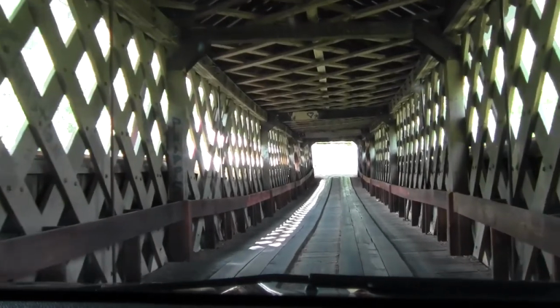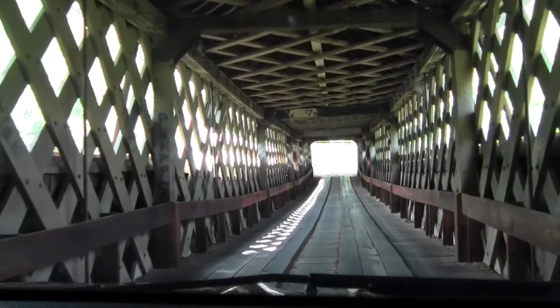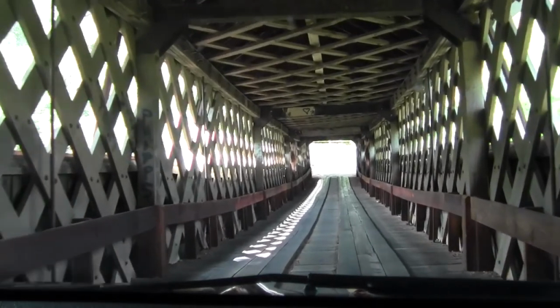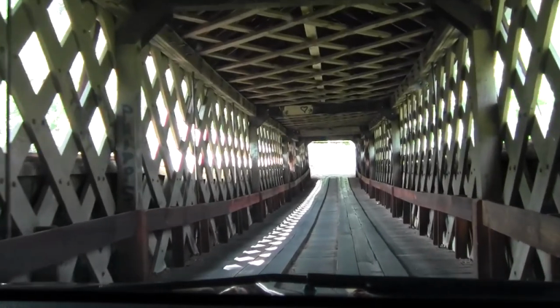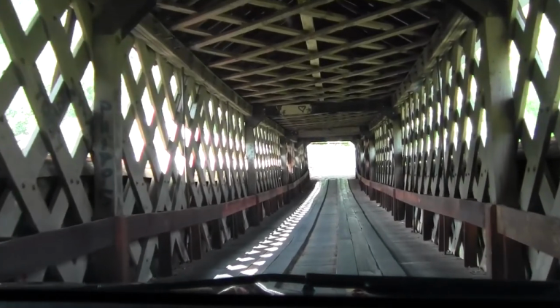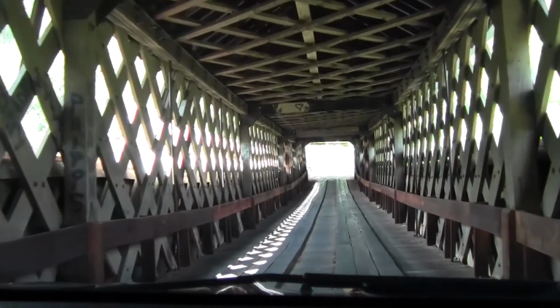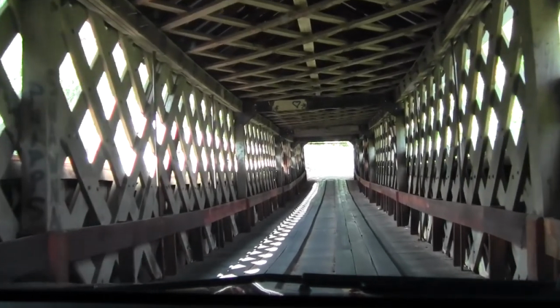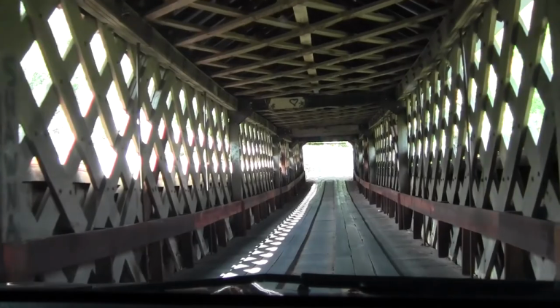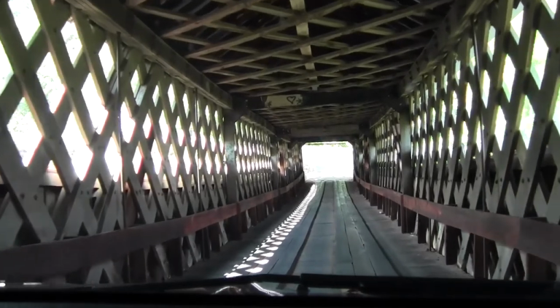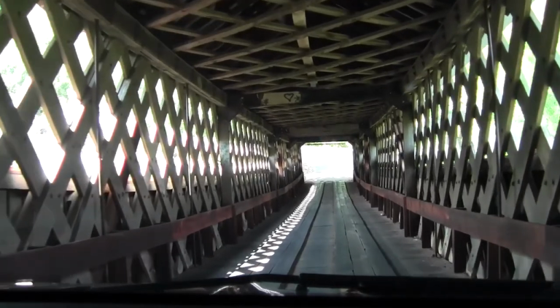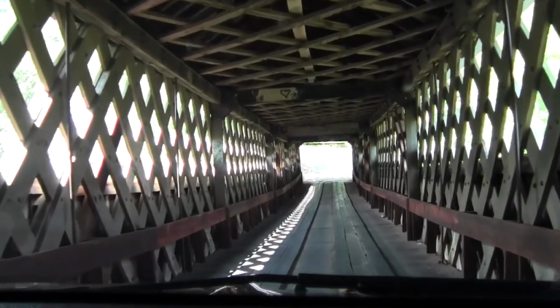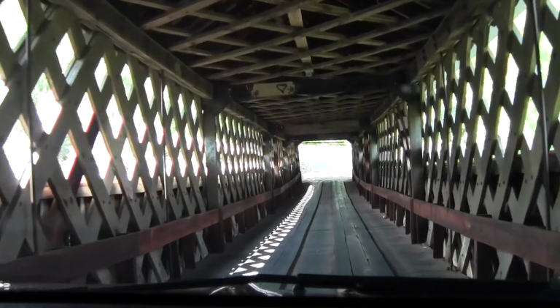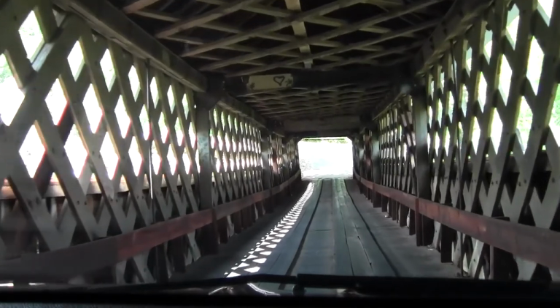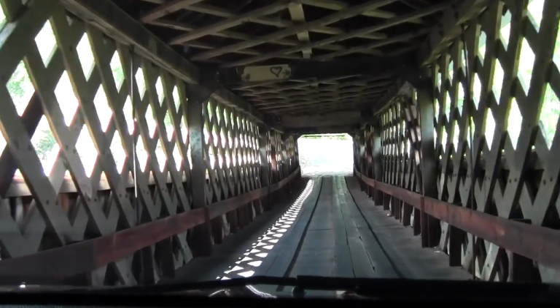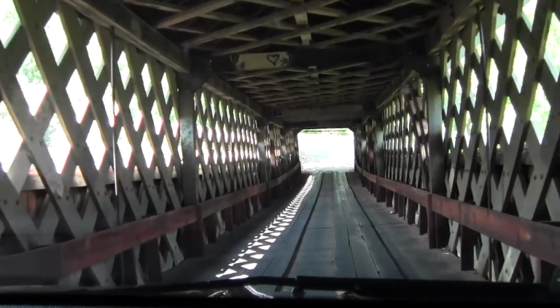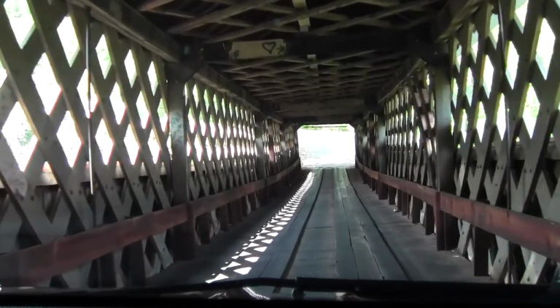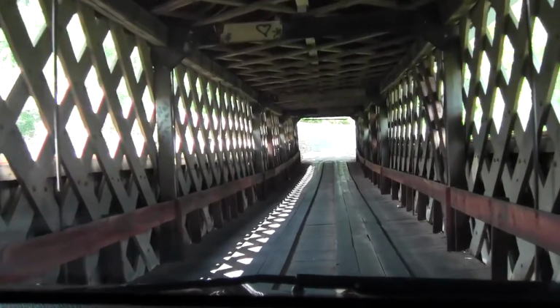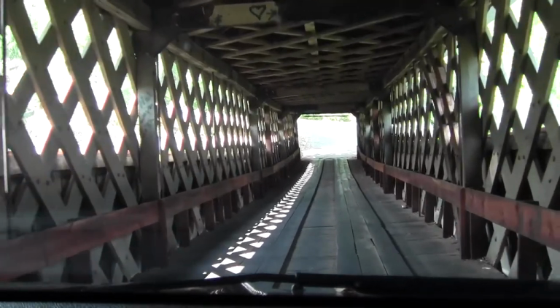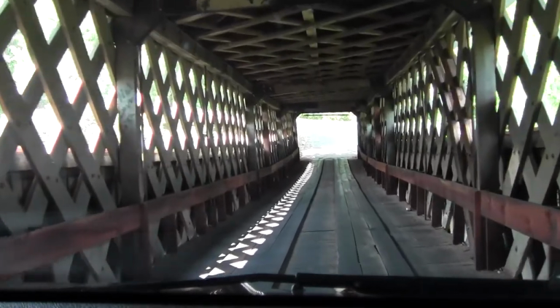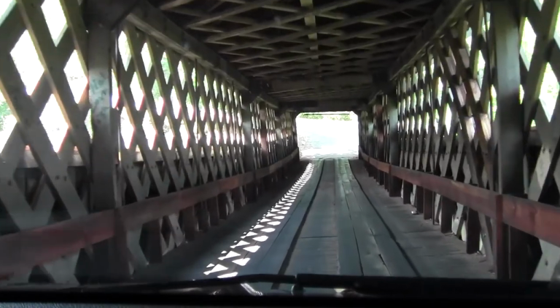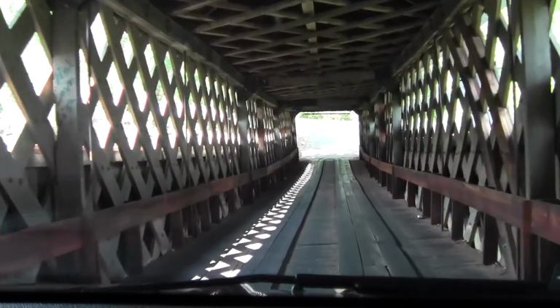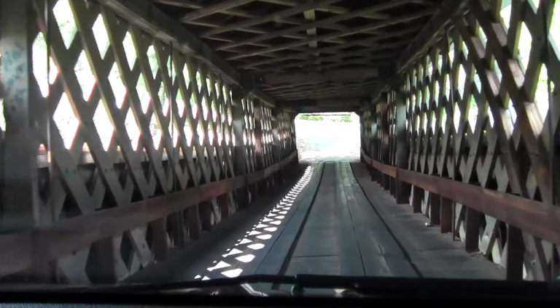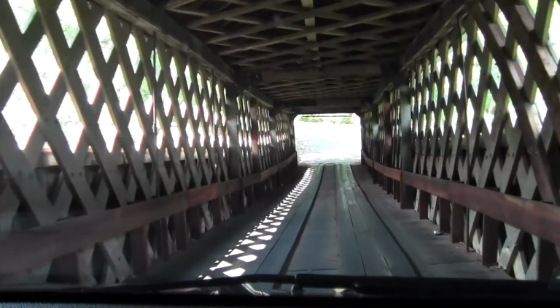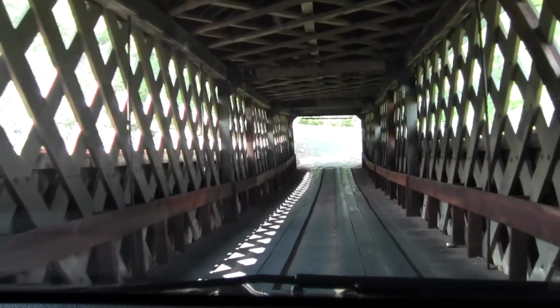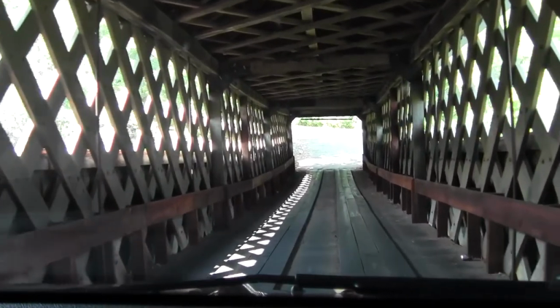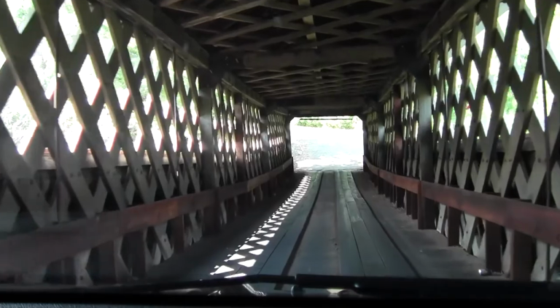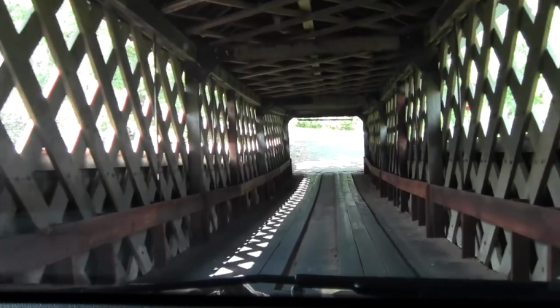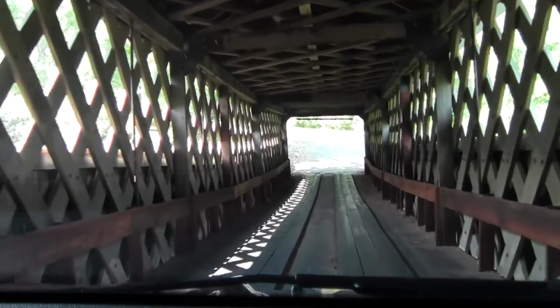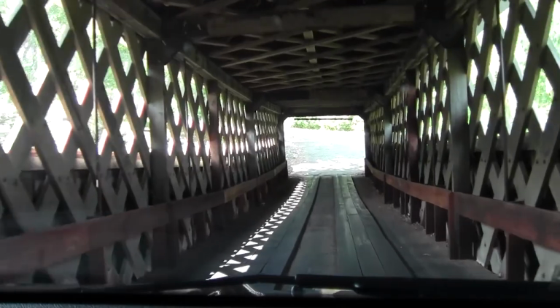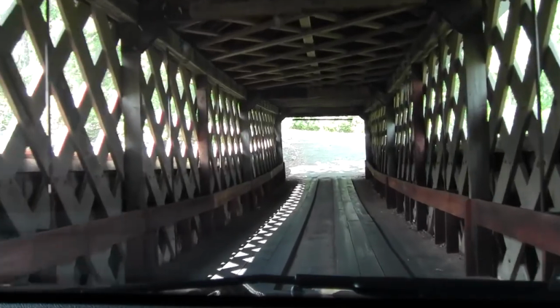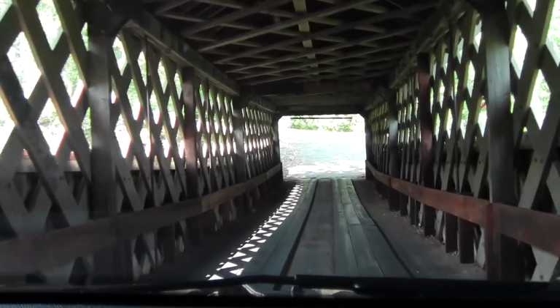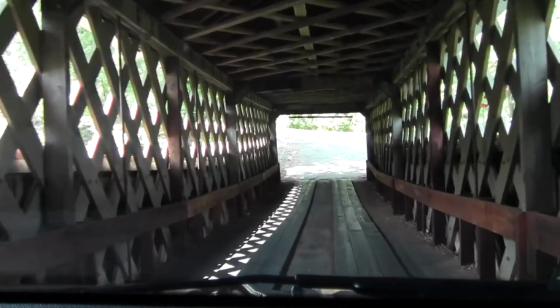You can drive across this covered bridge, but please be careful and be courteous because it only has one lane. Also be sure to observe the five mile per hour speed limit.